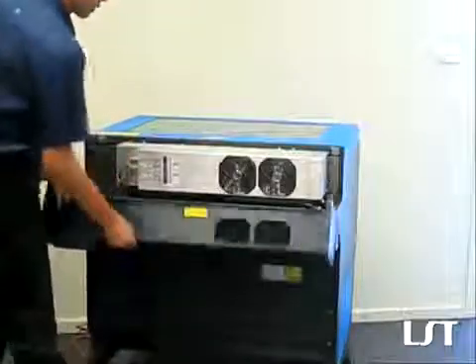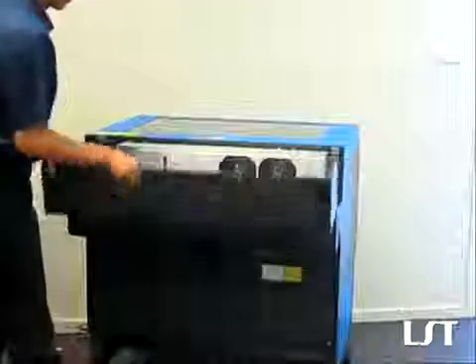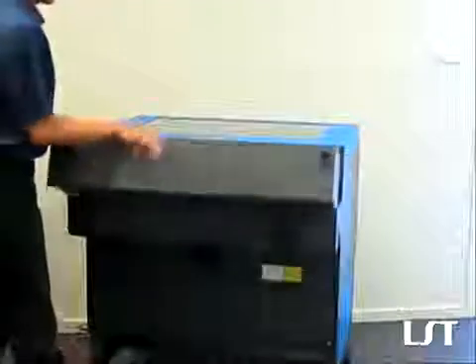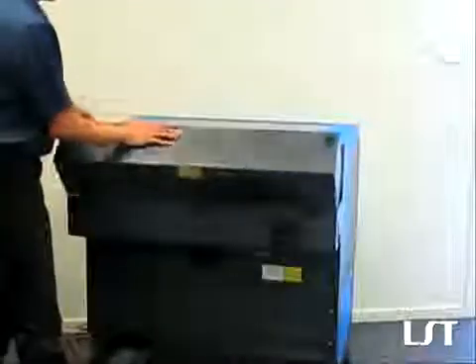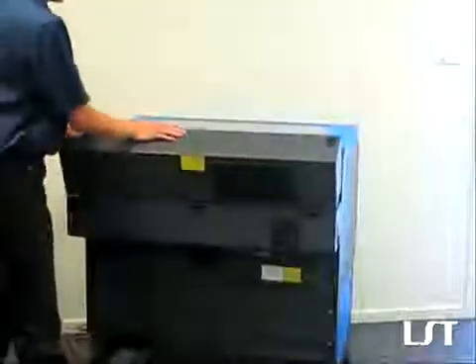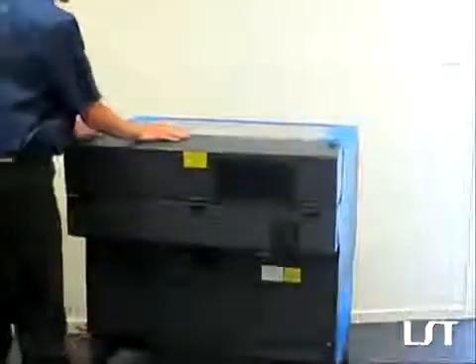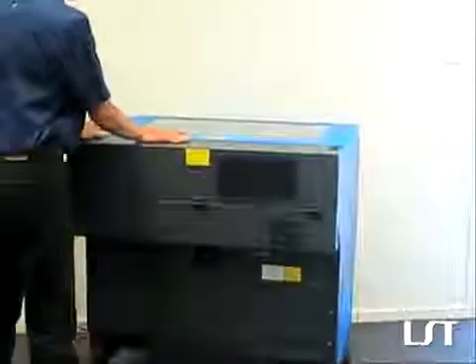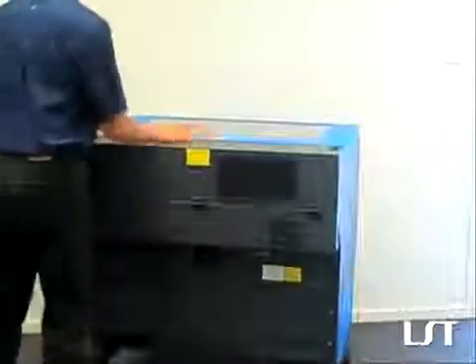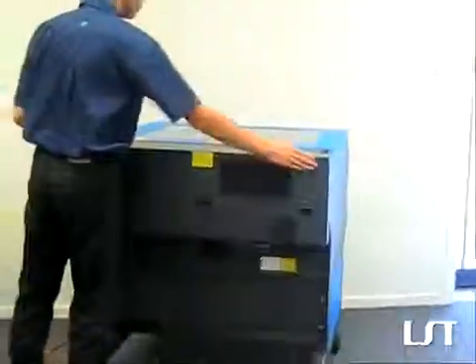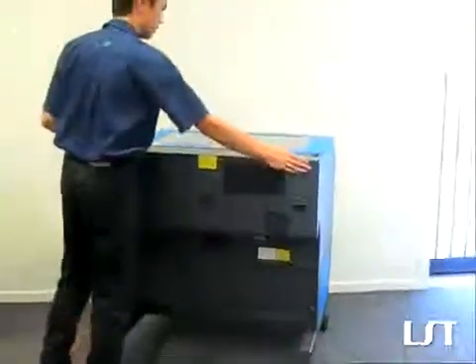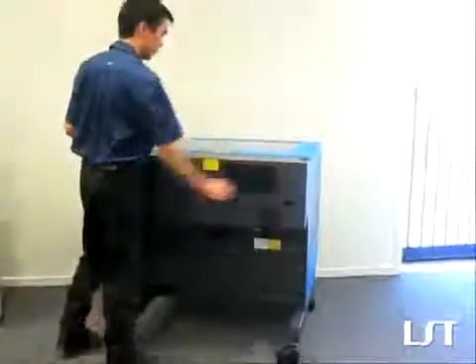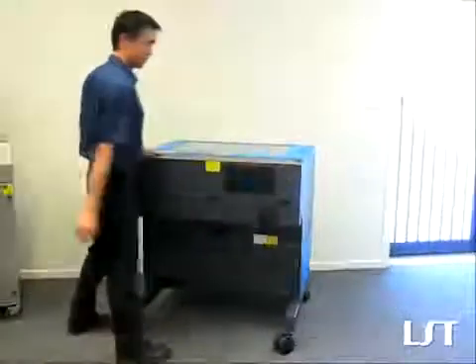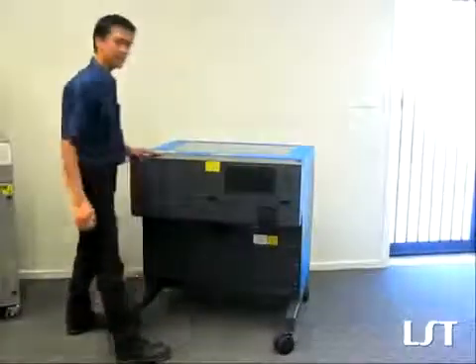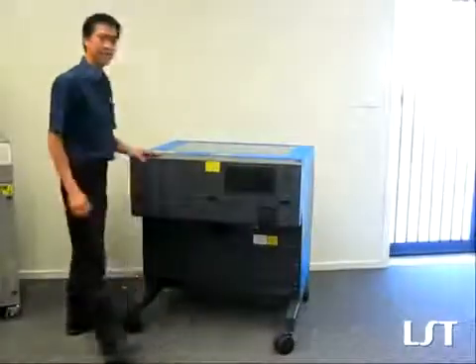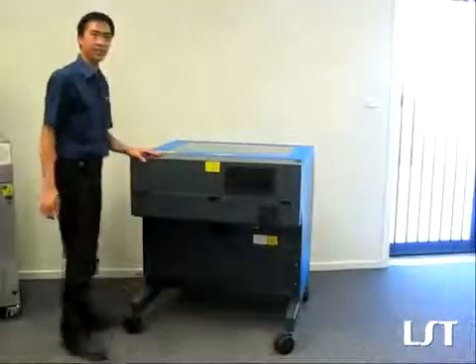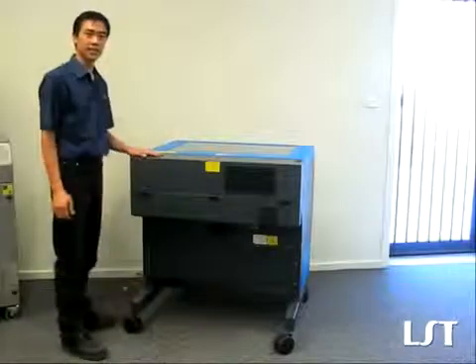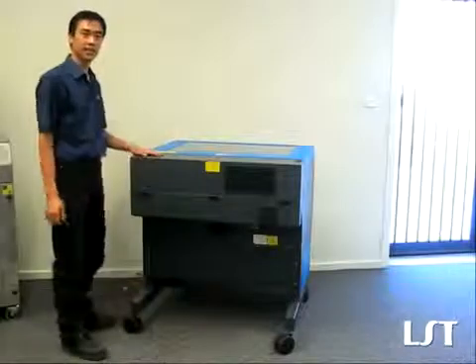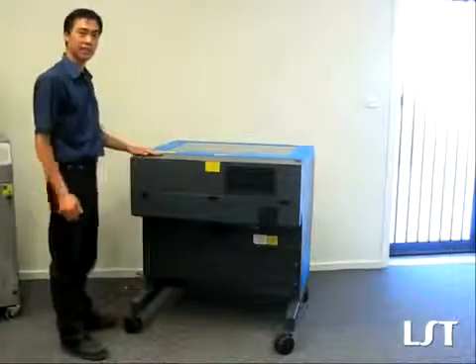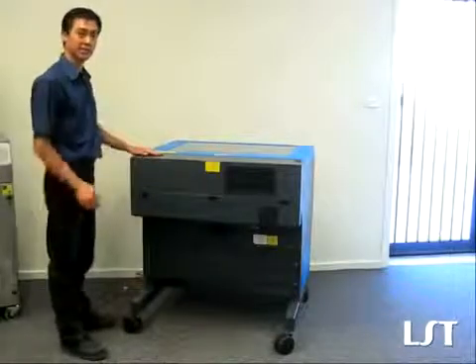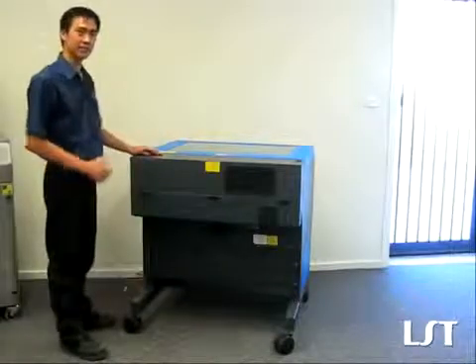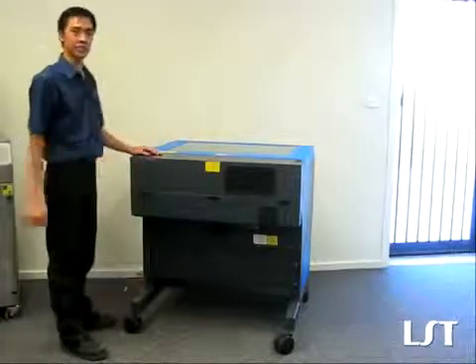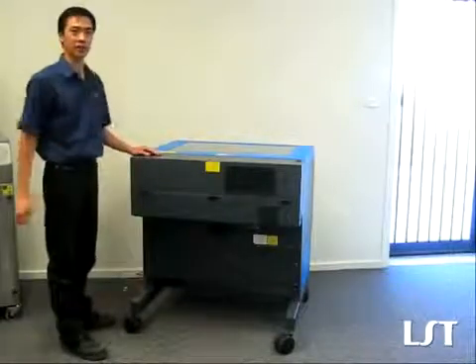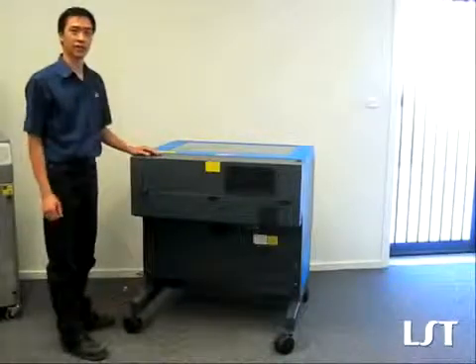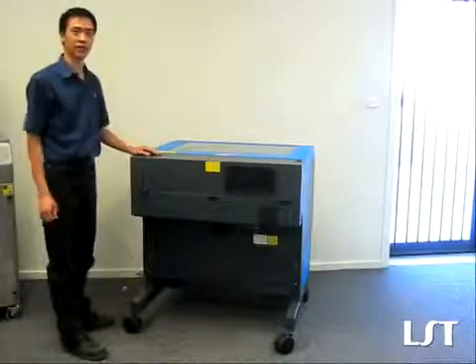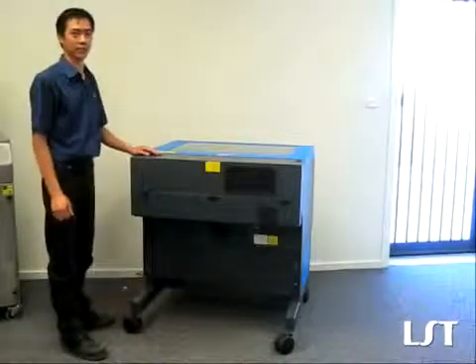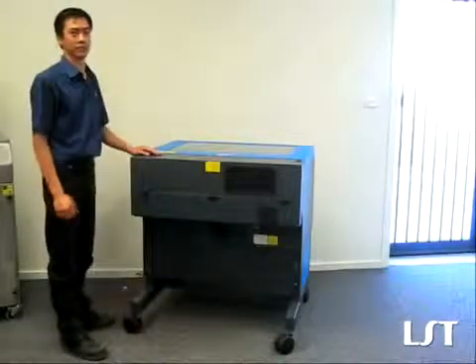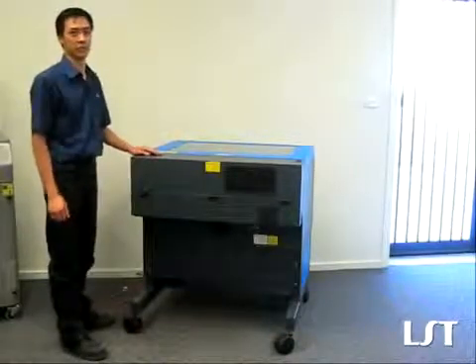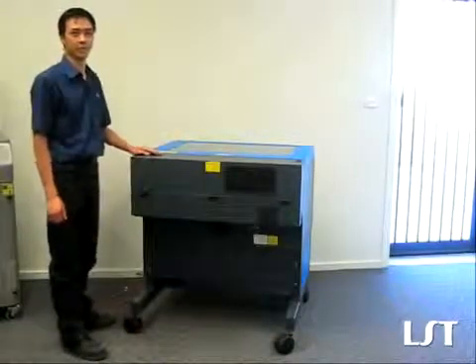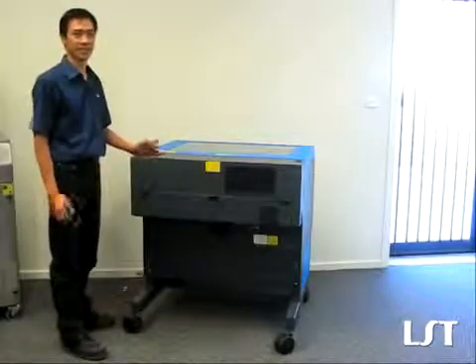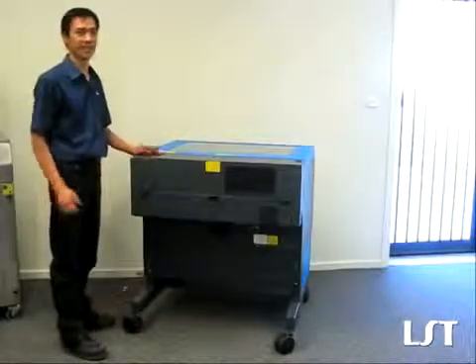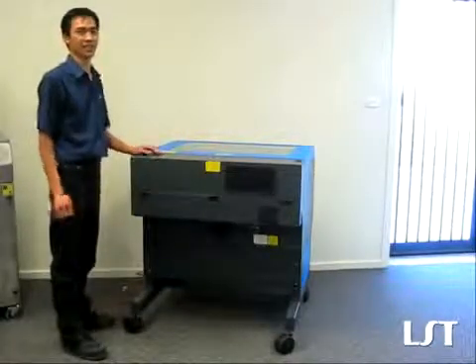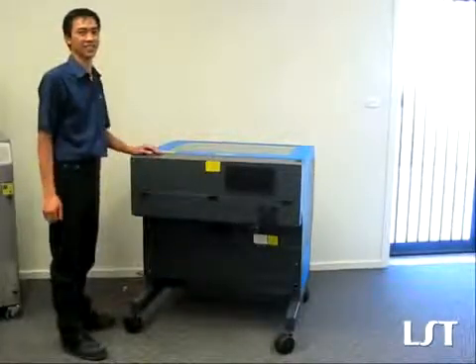Close the lid. Reconnect. And in a matter of seconds, you've just upgraded from a 30 to a 50 watt. That's just how easy it is.